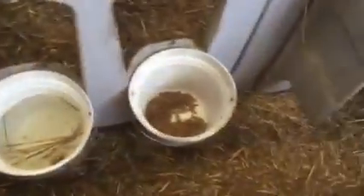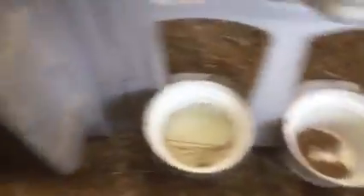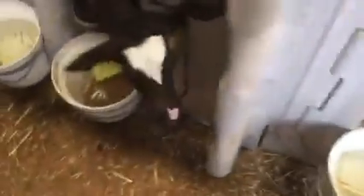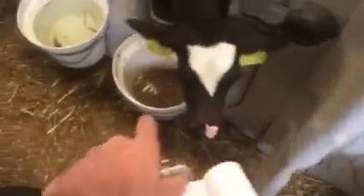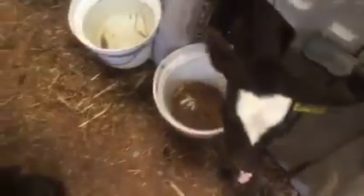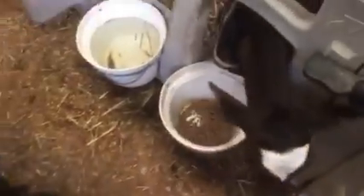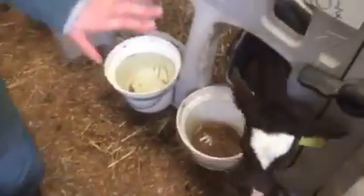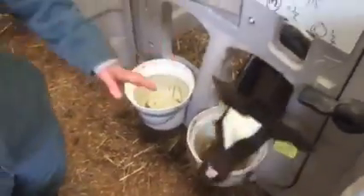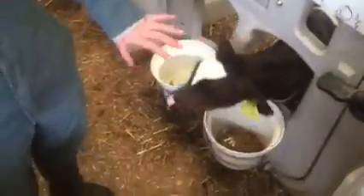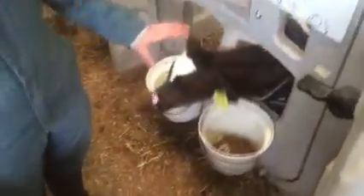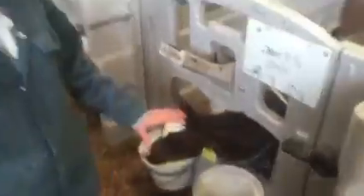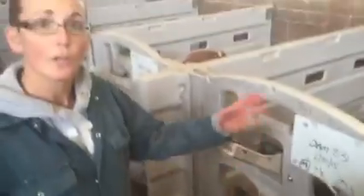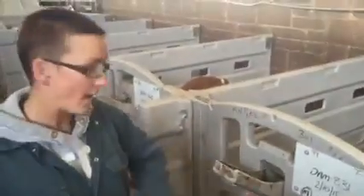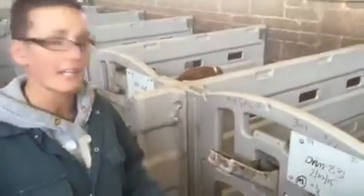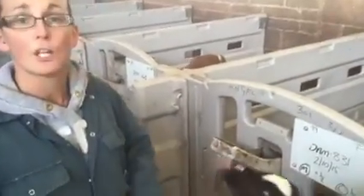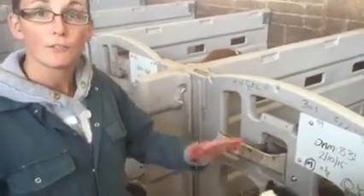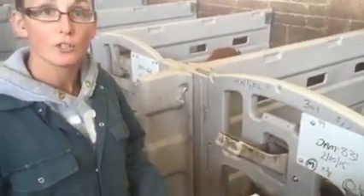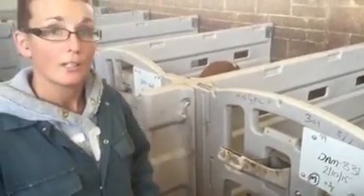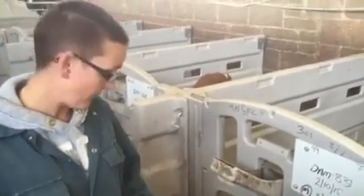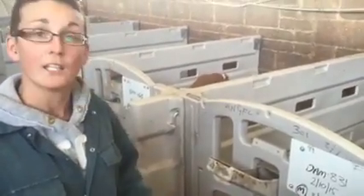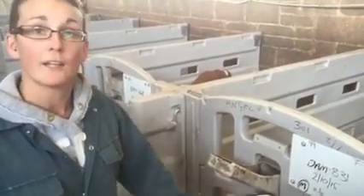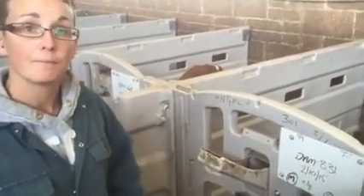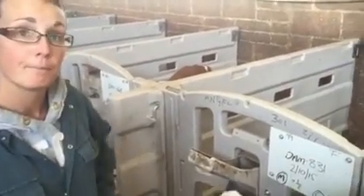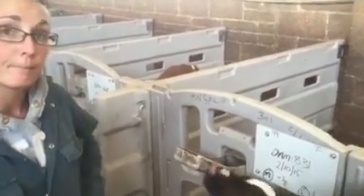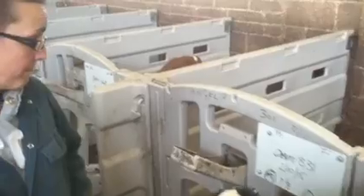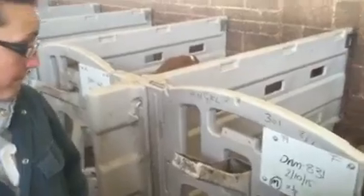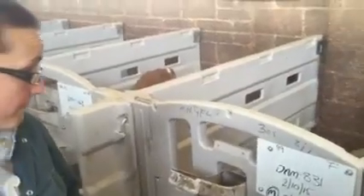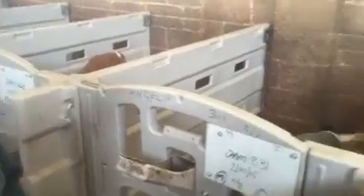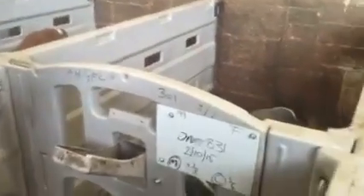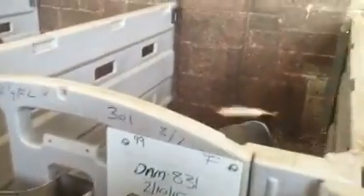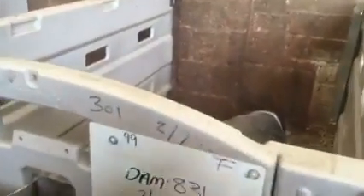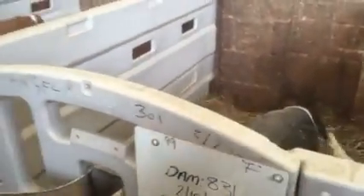They're just starting on the cake and not eating a lot yet, so every other day they'll change it out for fresh. This calf is only two weeks old now.